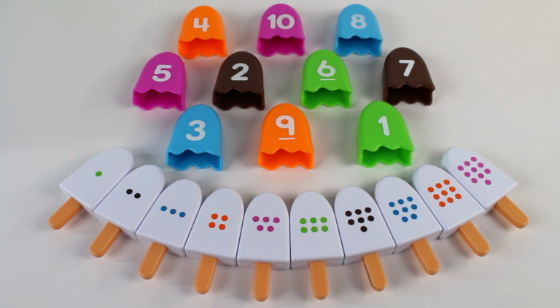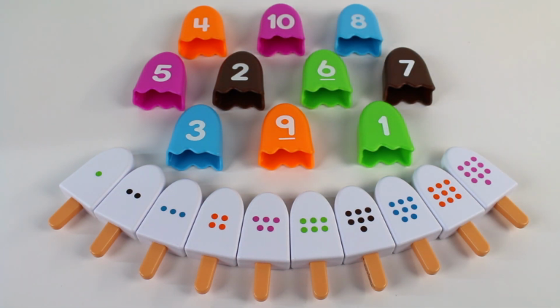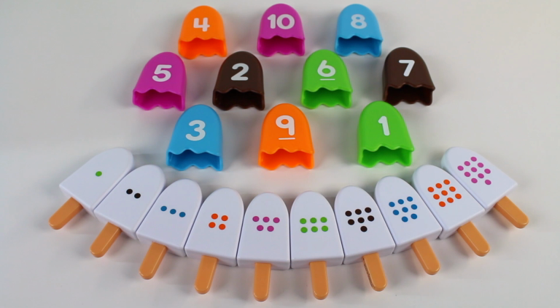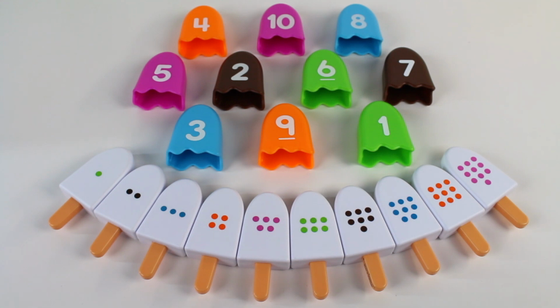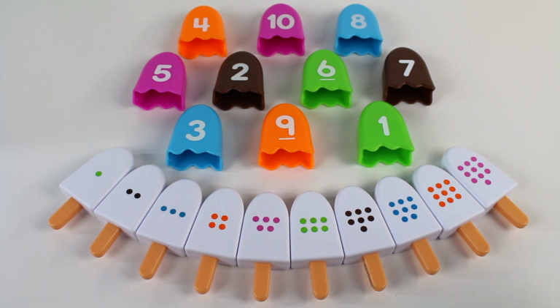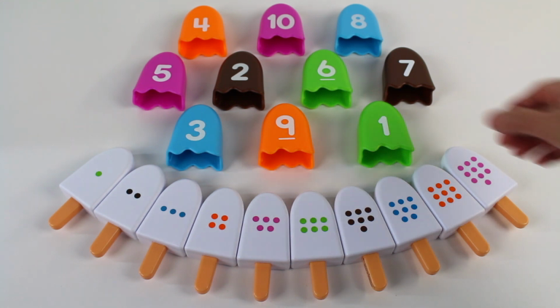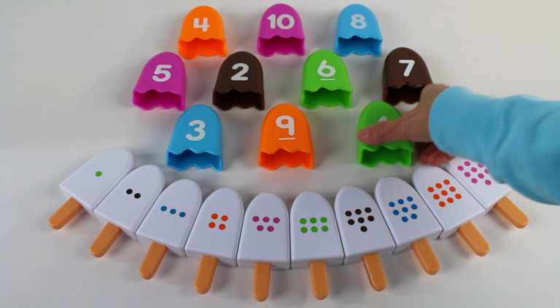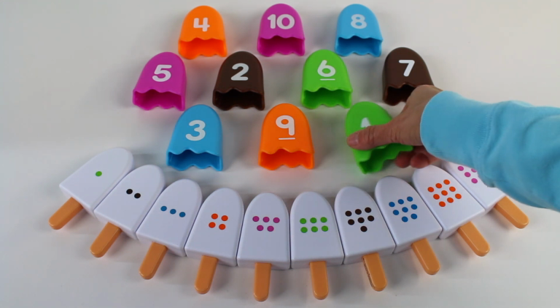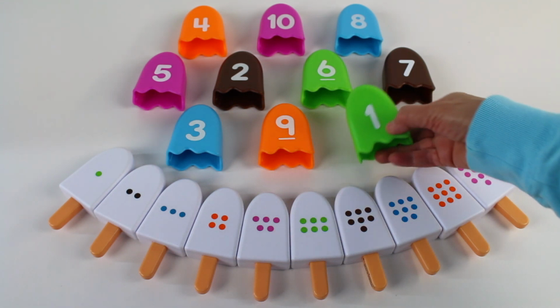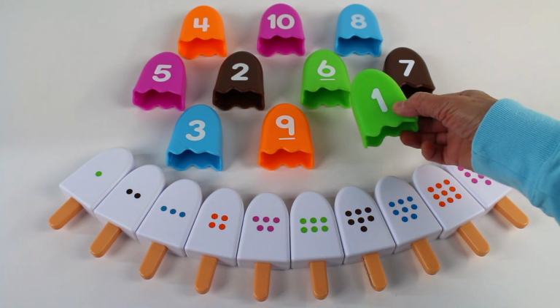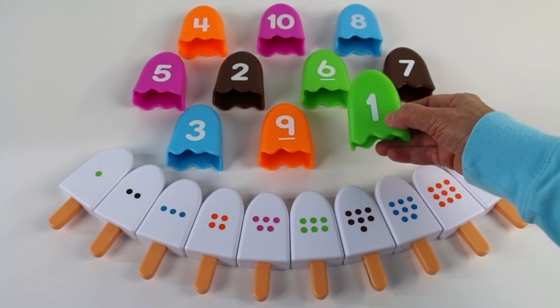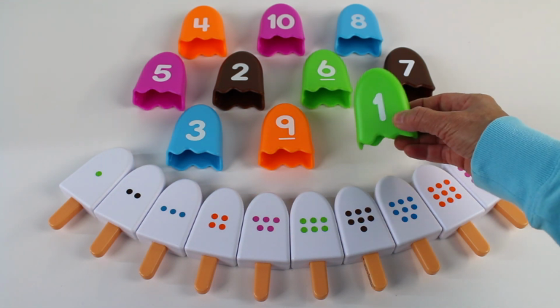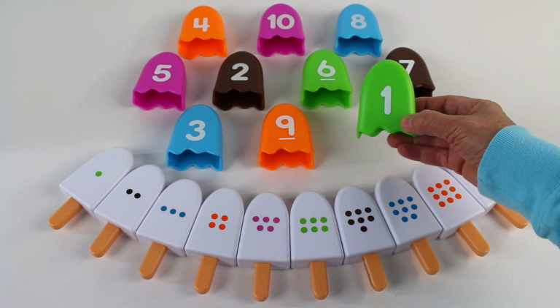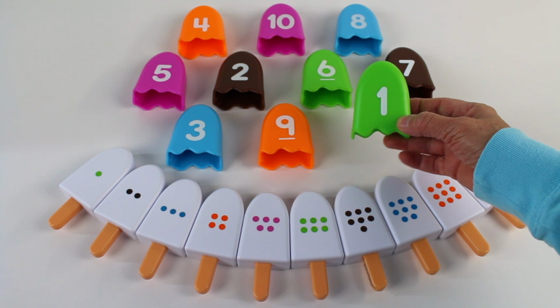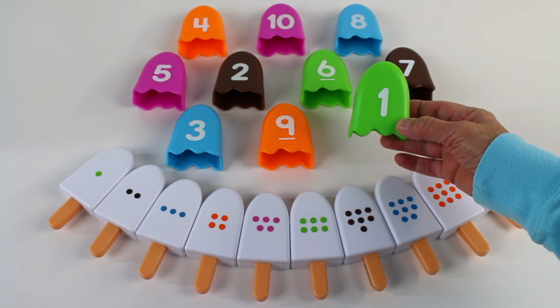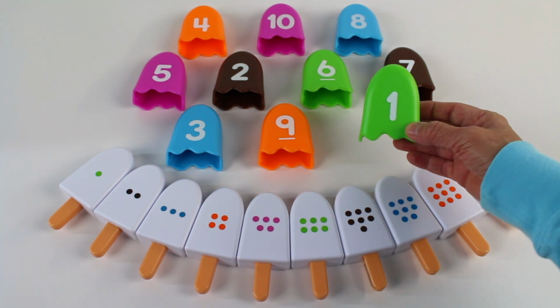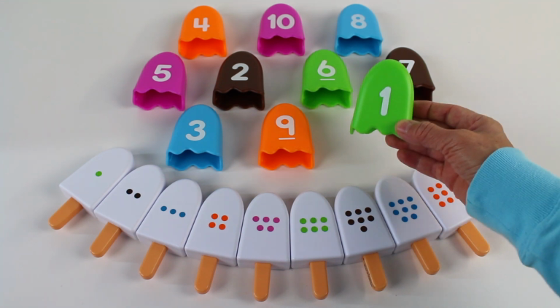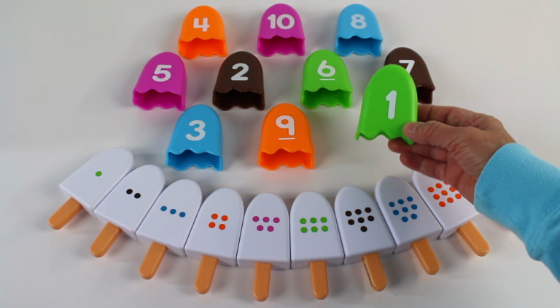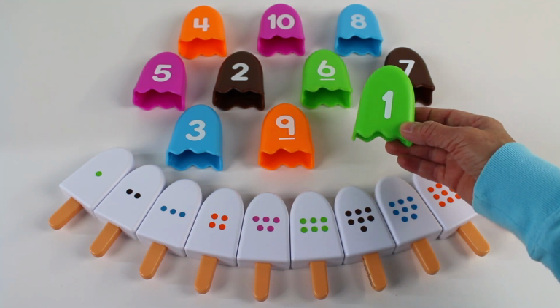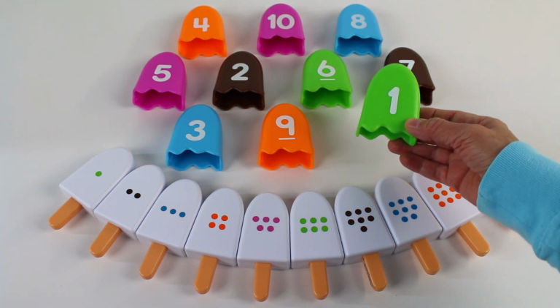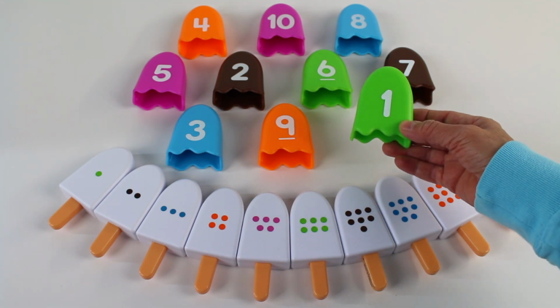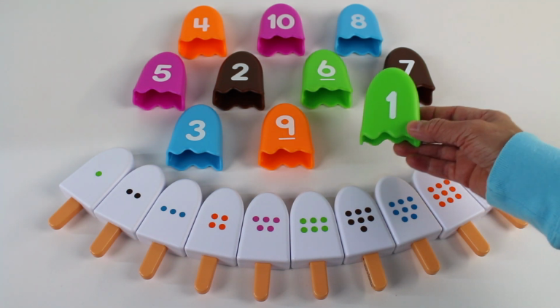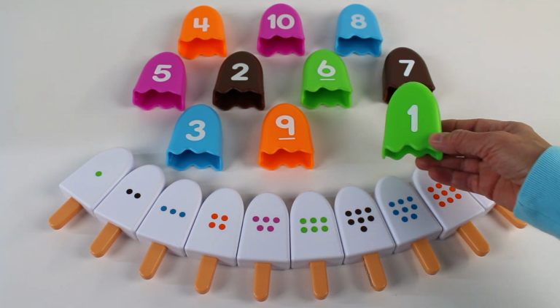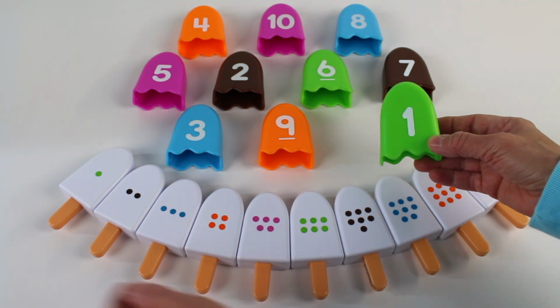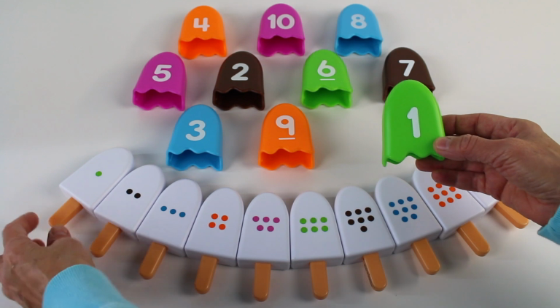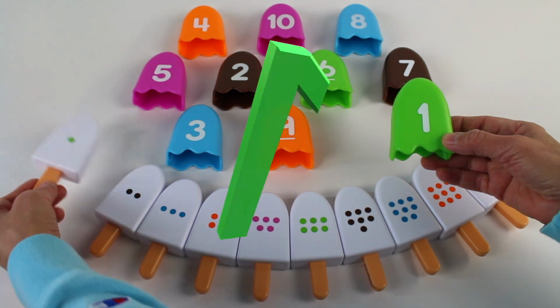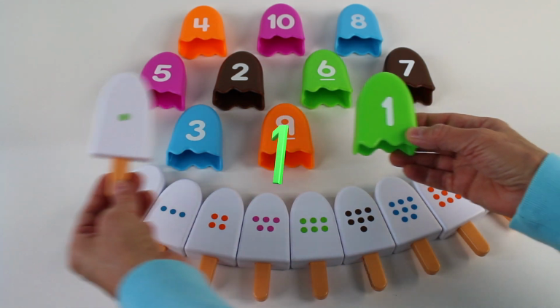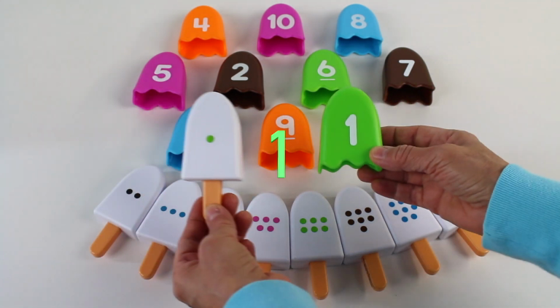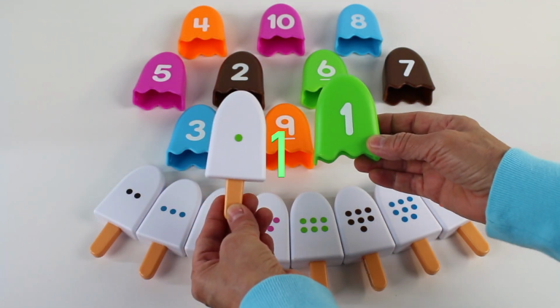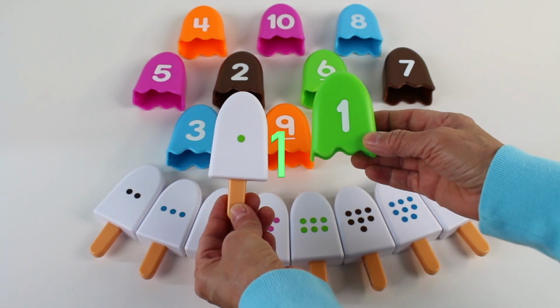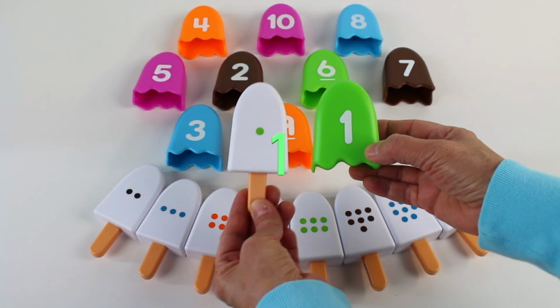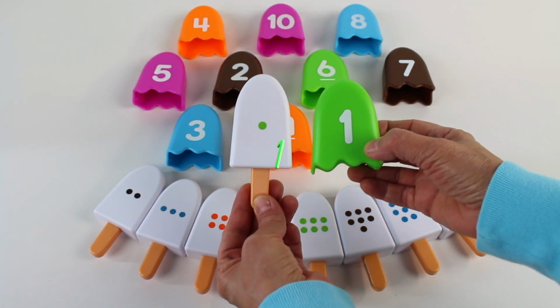There are also many numbers to learn. Like this. Number one ice cream. Number one is the very first number, and we also have the number one ice cream on a stick.